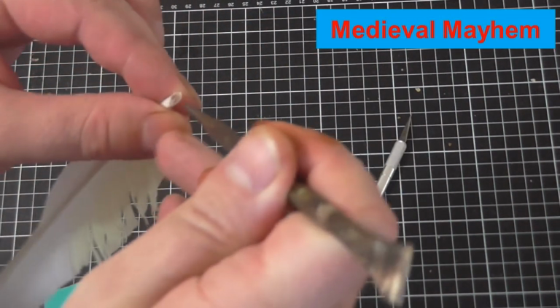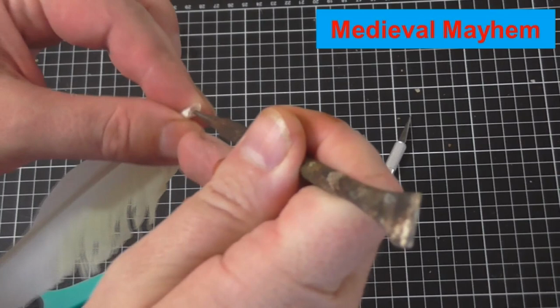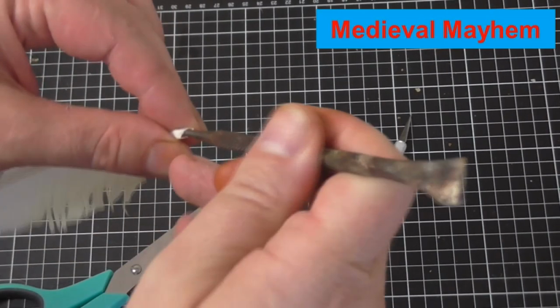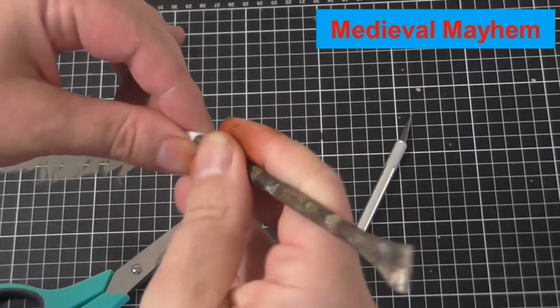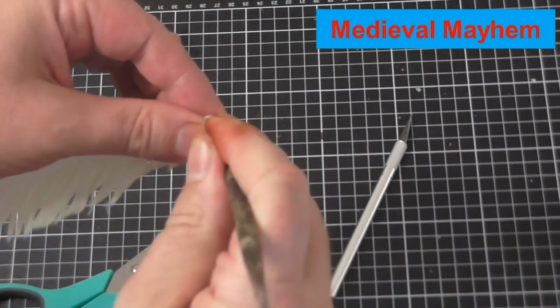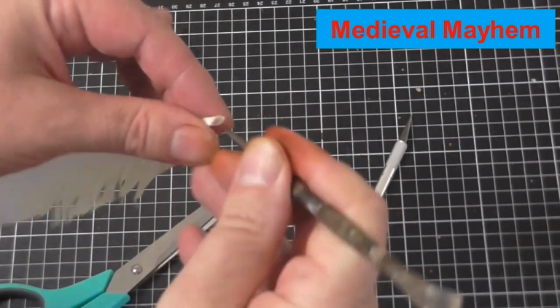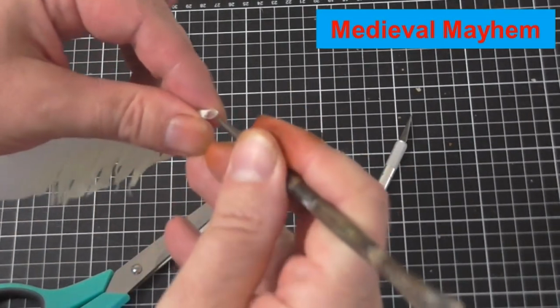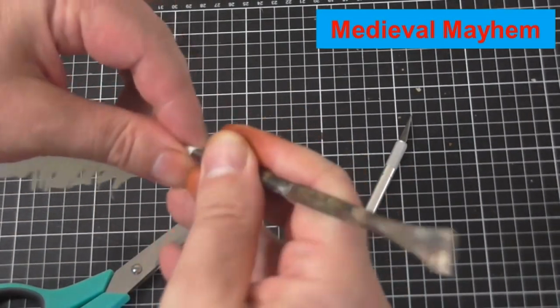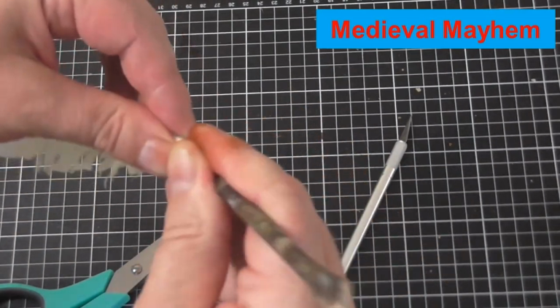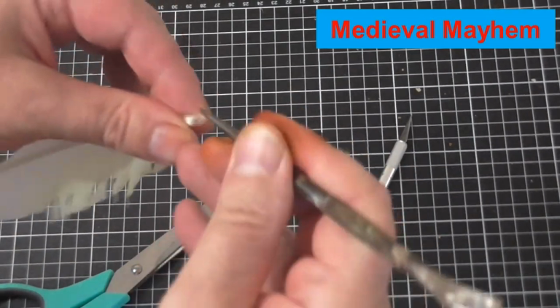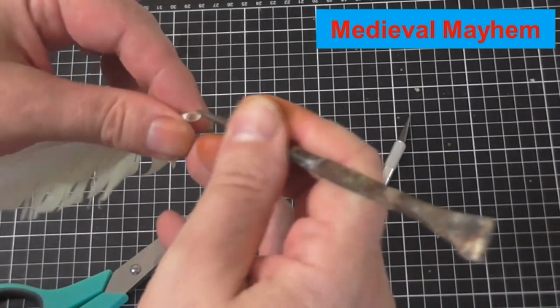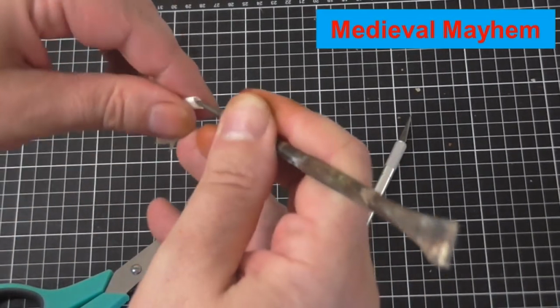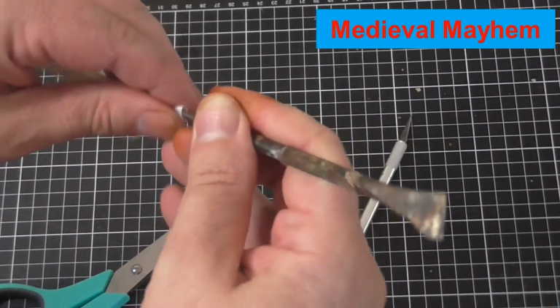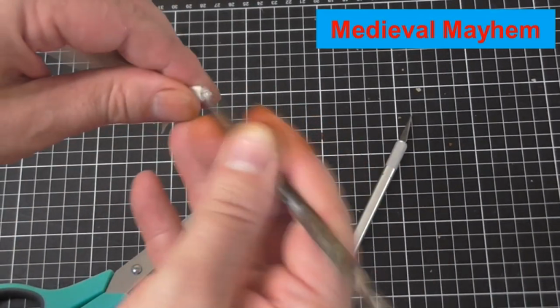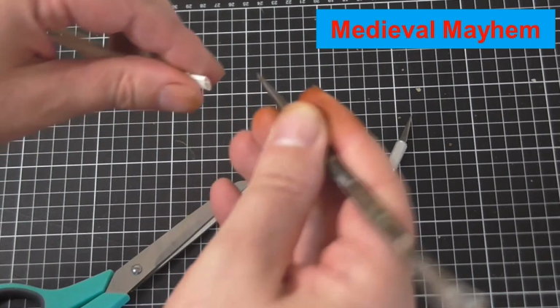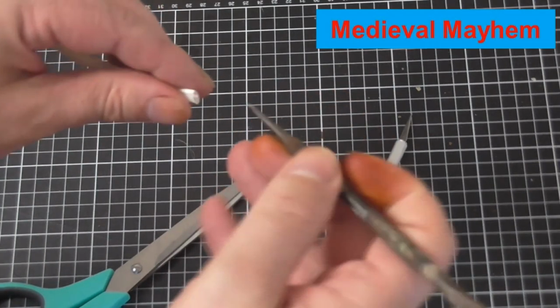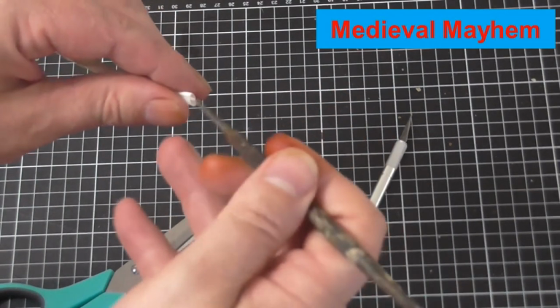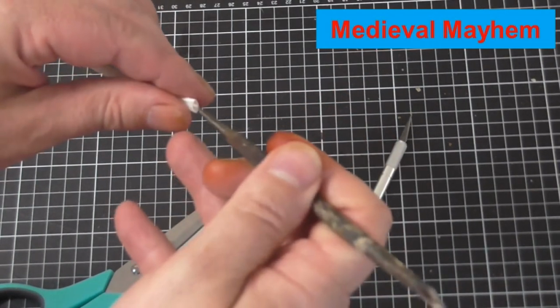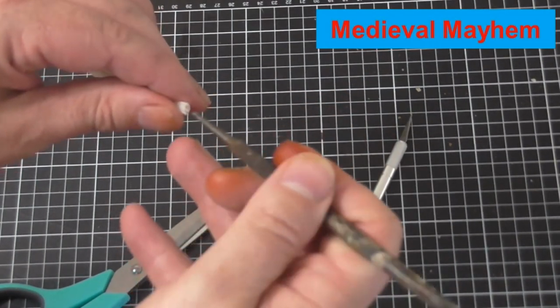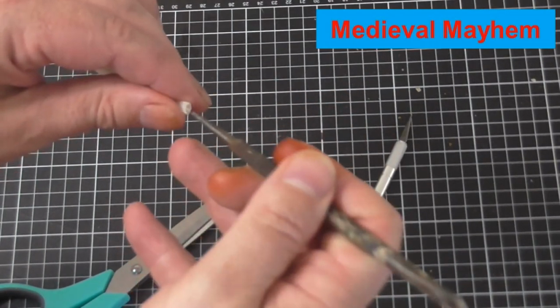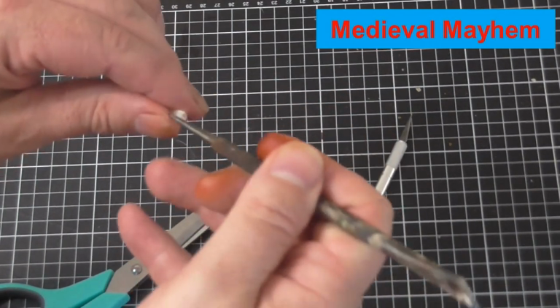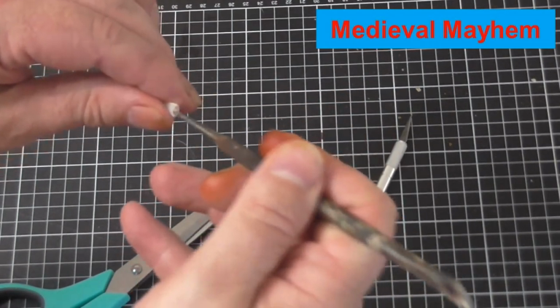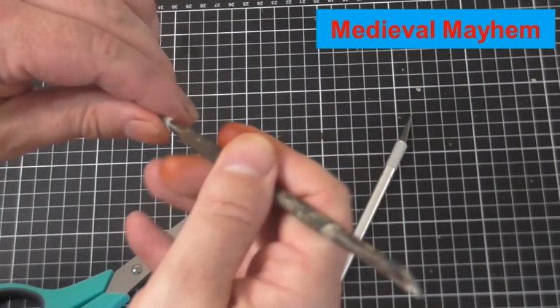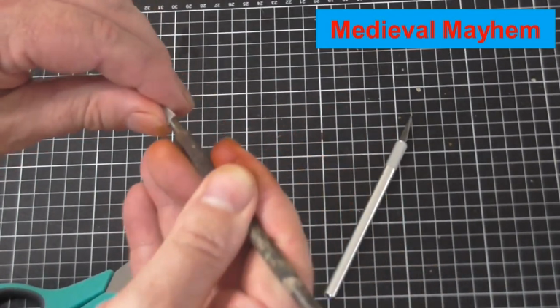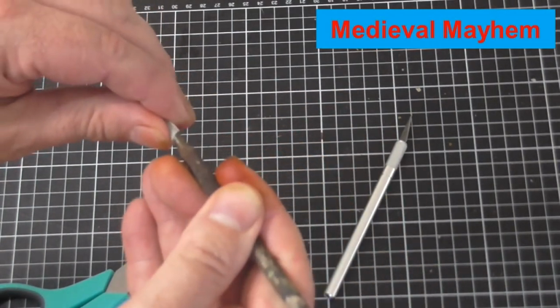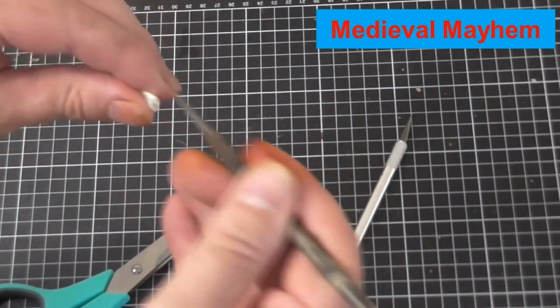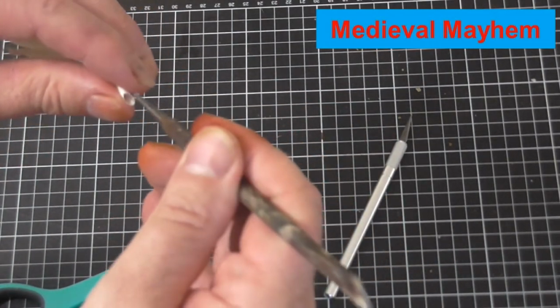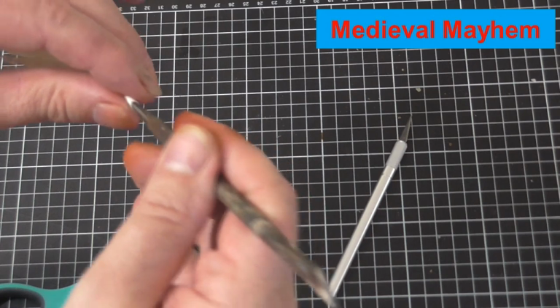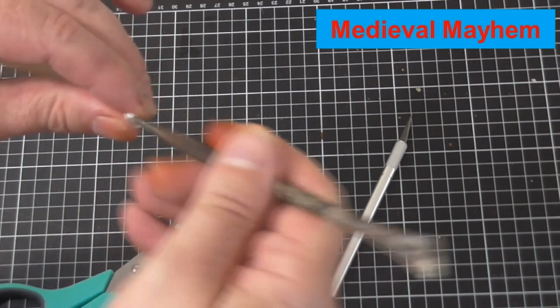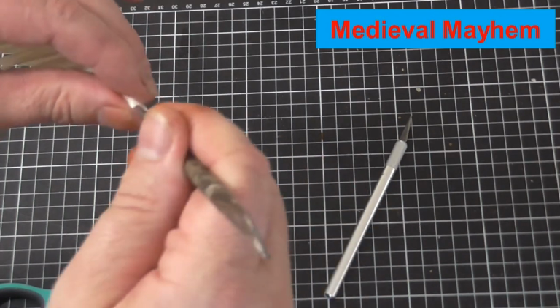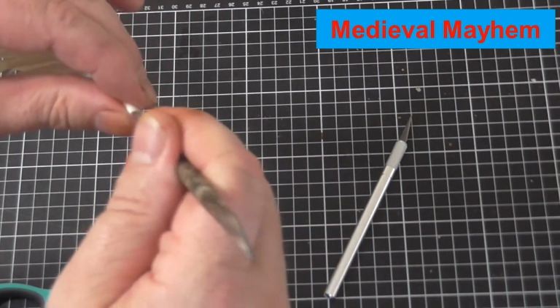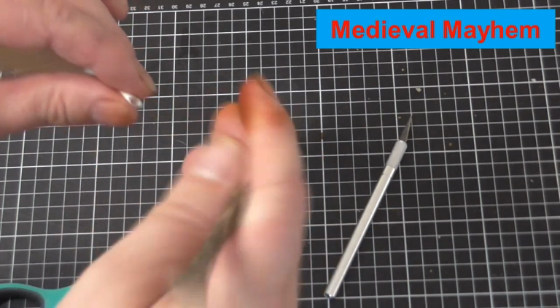Now some feathers have an inner membrane — and there you go. We don't need that because that's not going to help us at all.